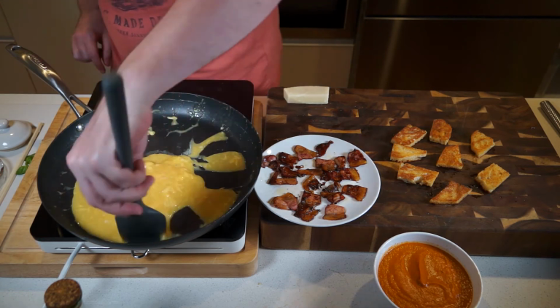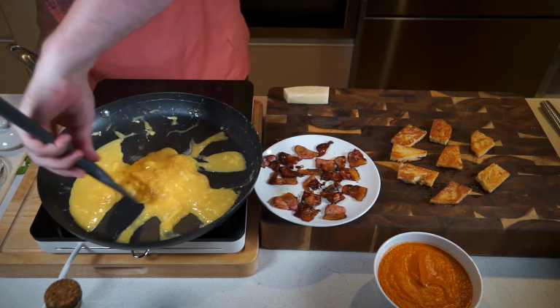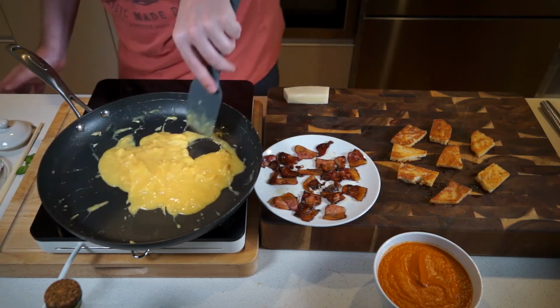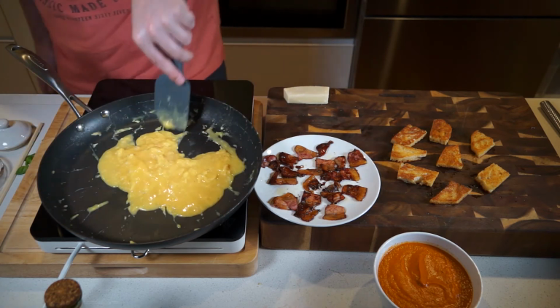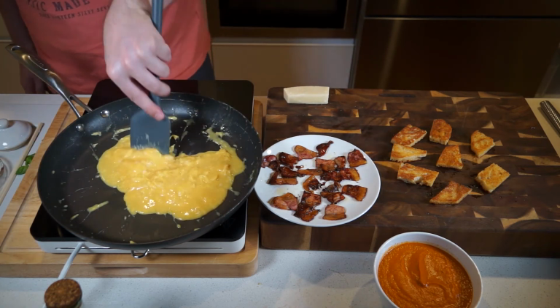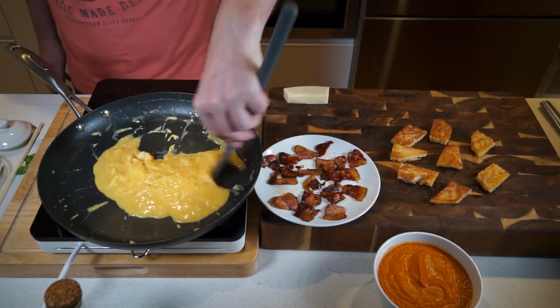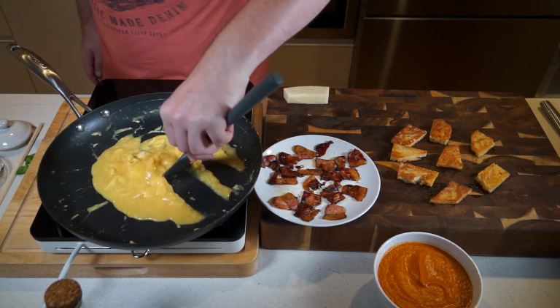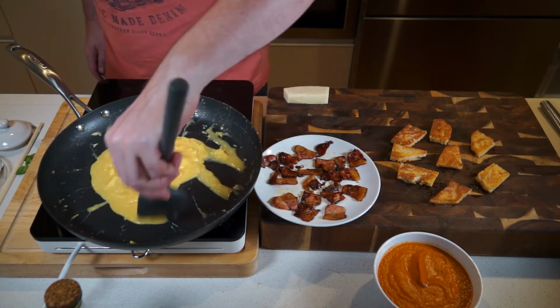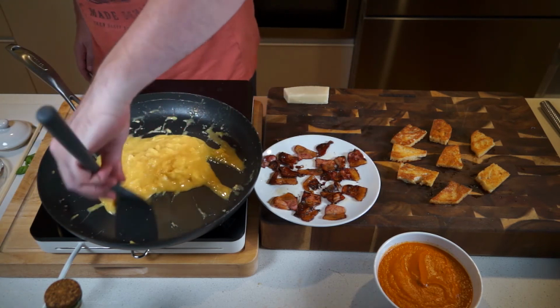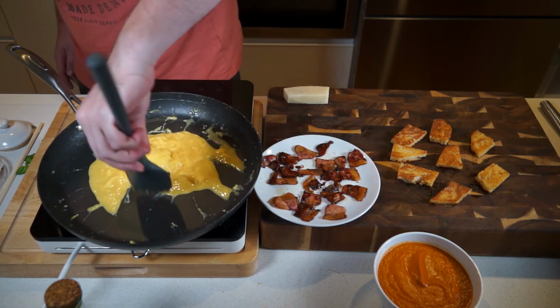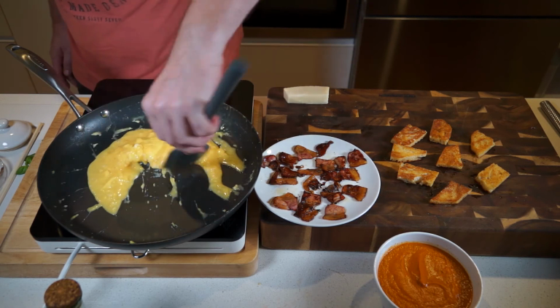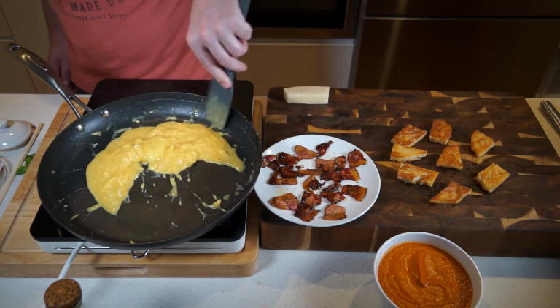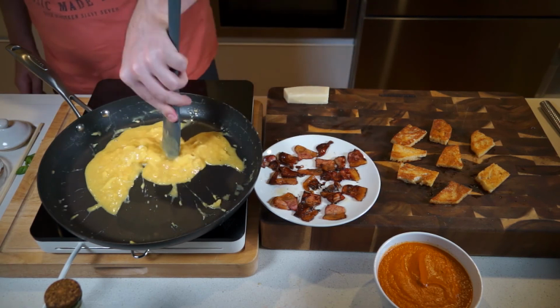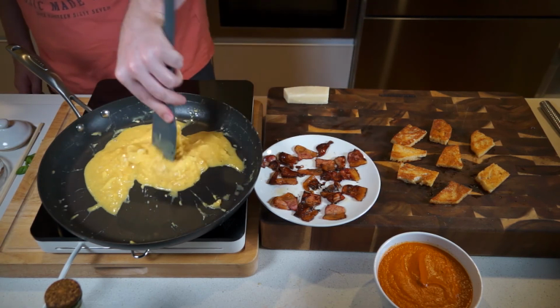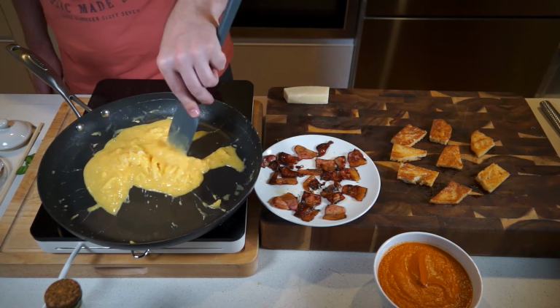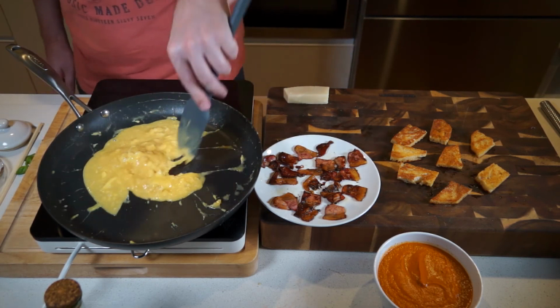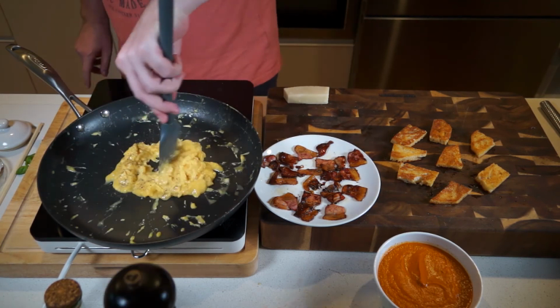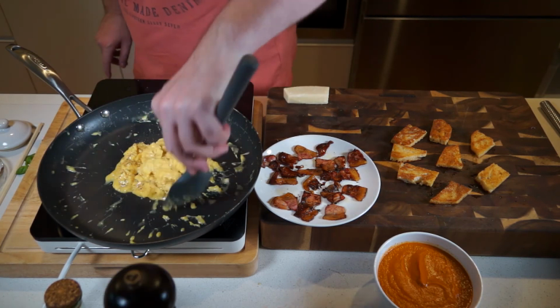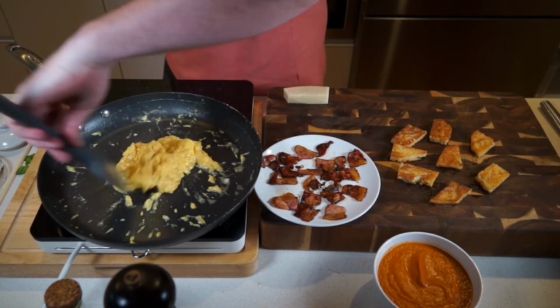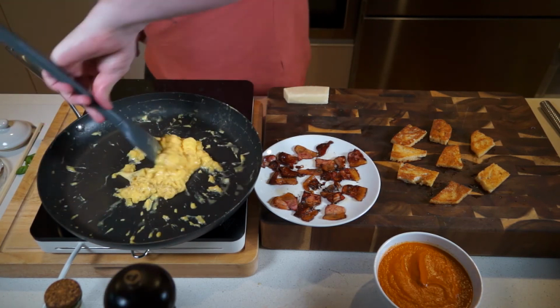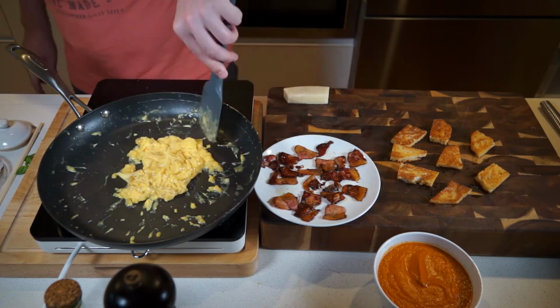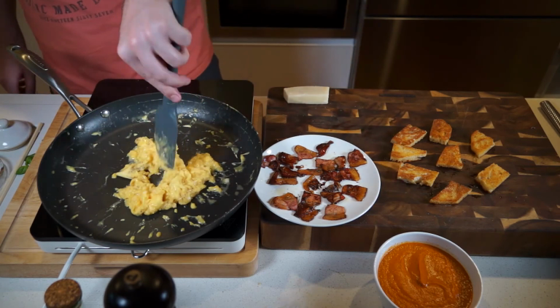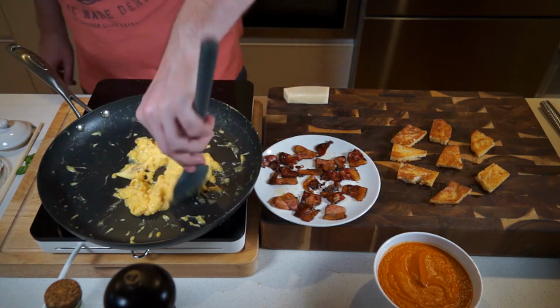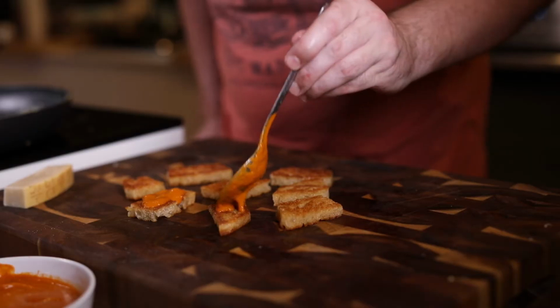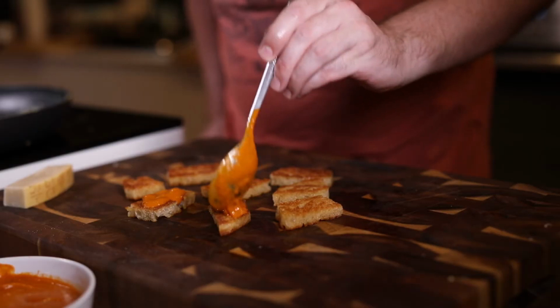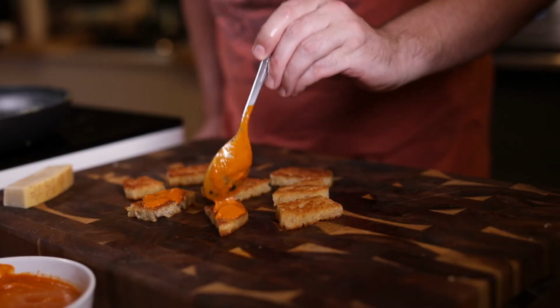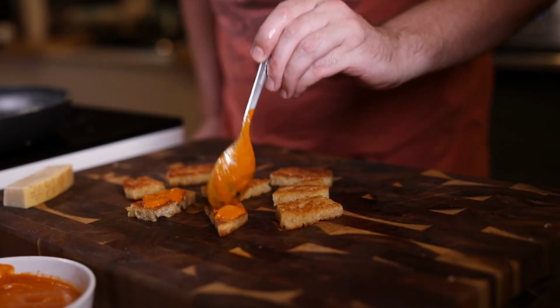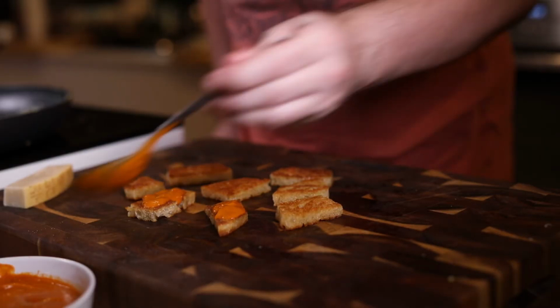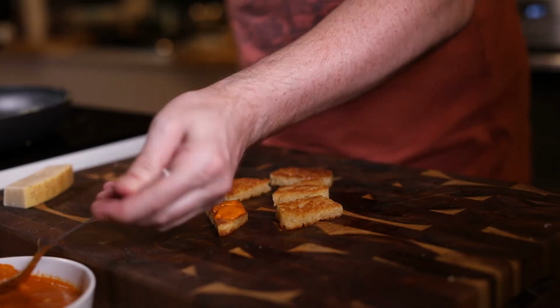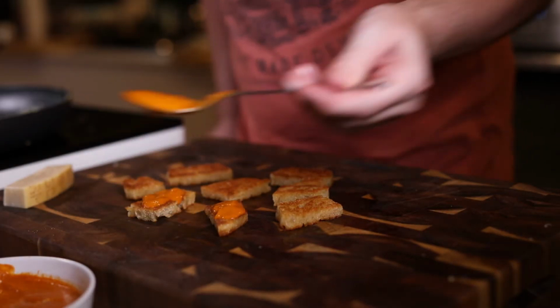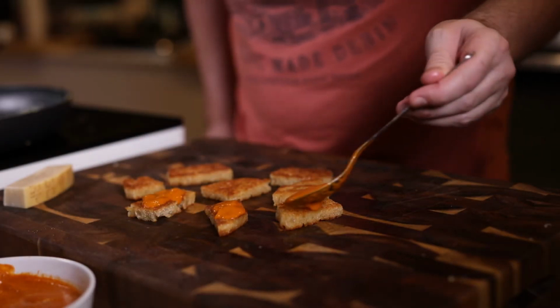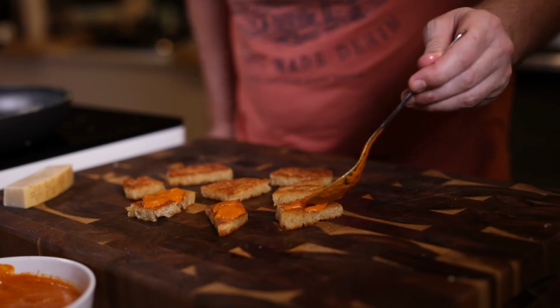Now finish the eggs off — notch the heat up a couple of points and finish to the consistency you like. I like to go a little bit gooey still, so that's about right for me. Add a bit of parmesan and a bit of pepper into that.